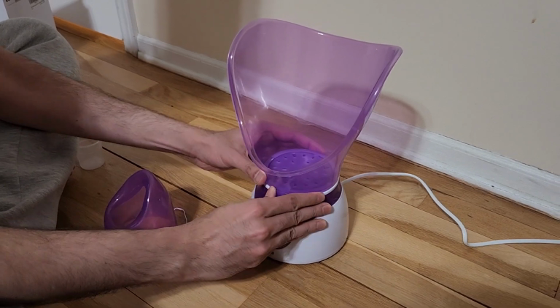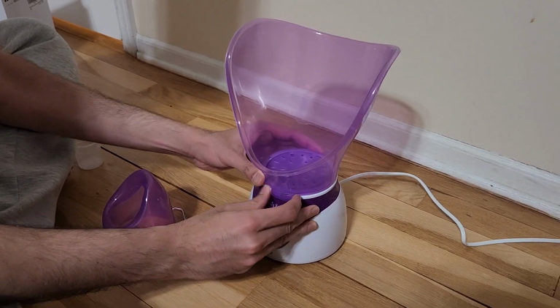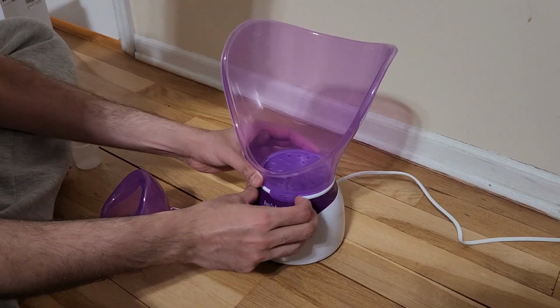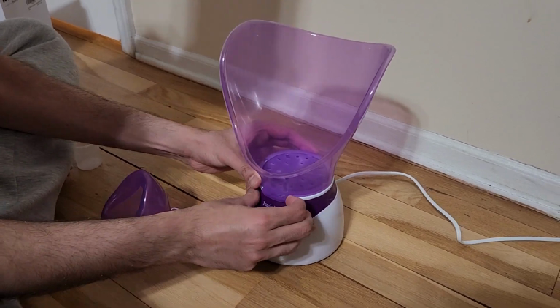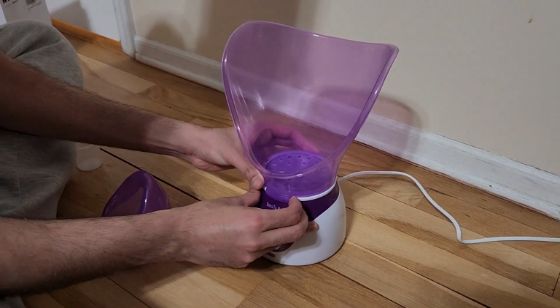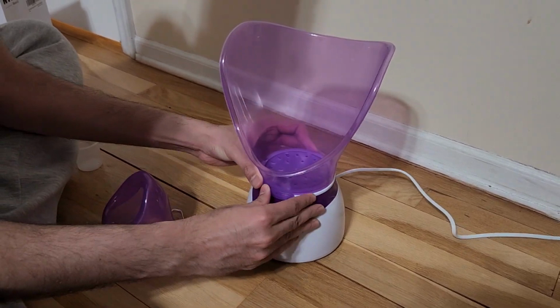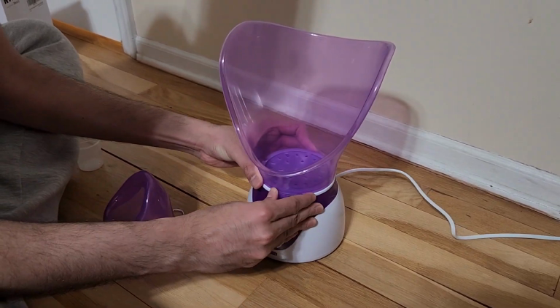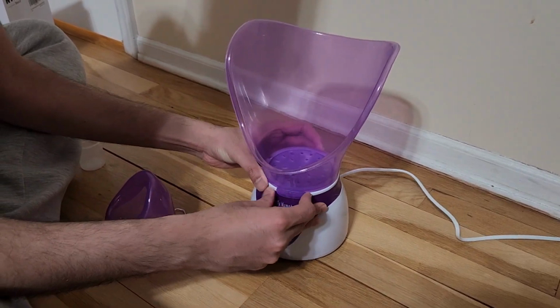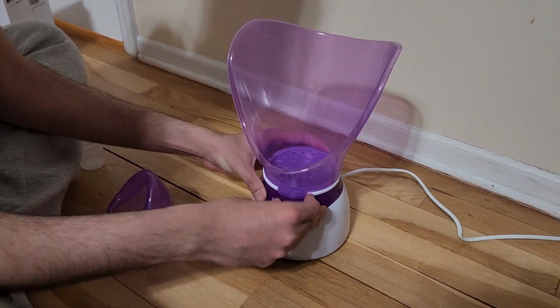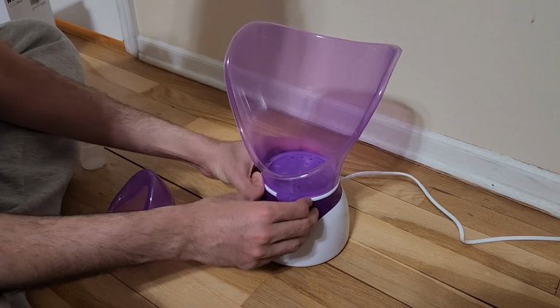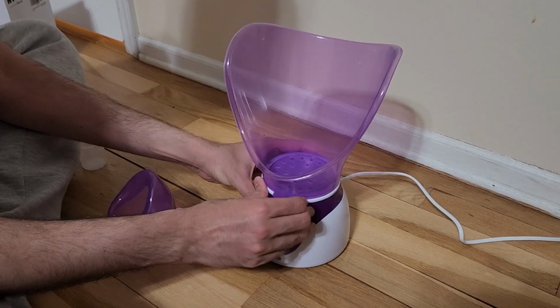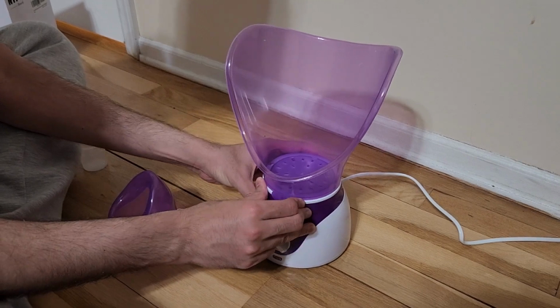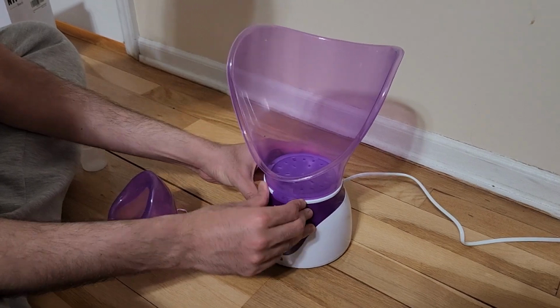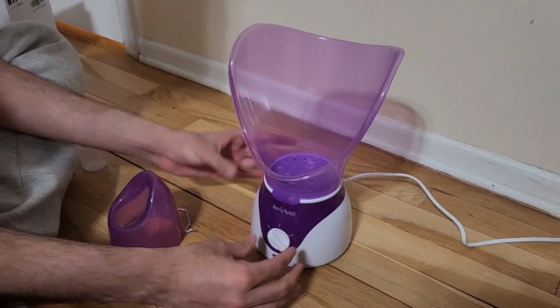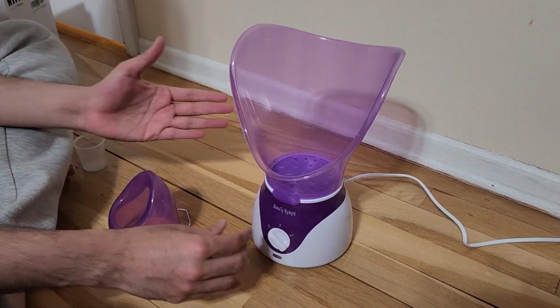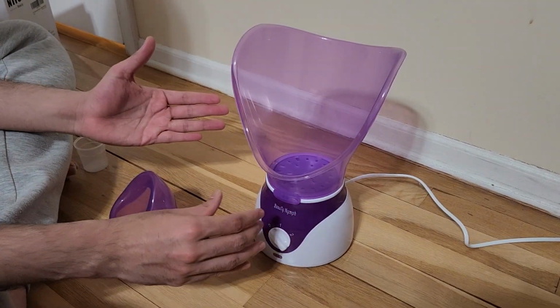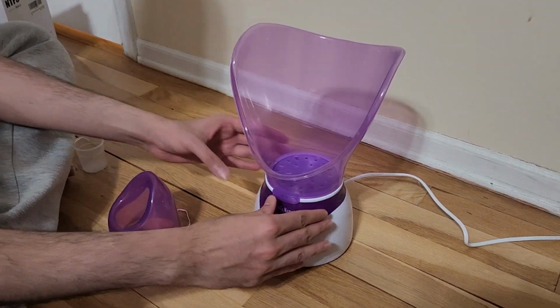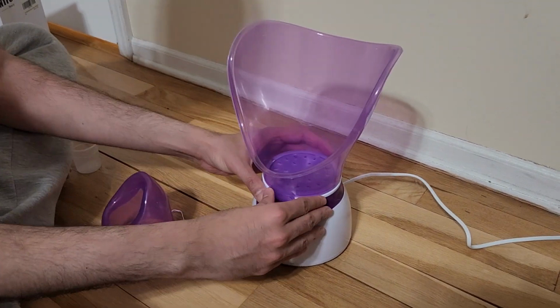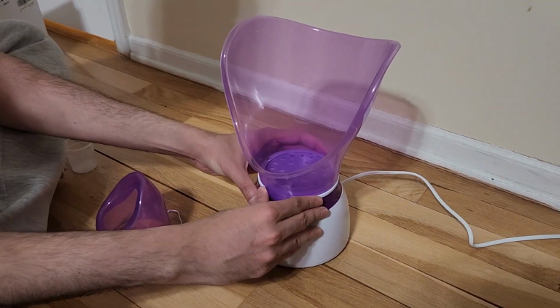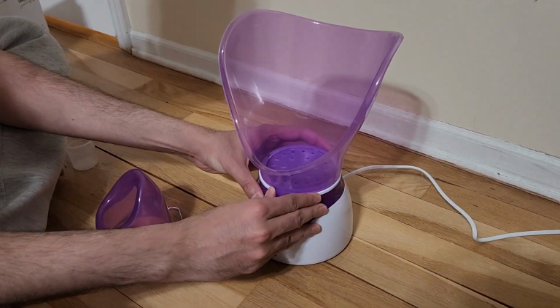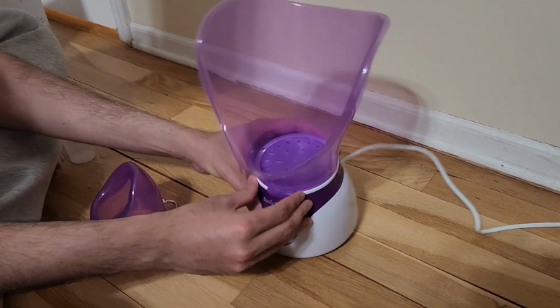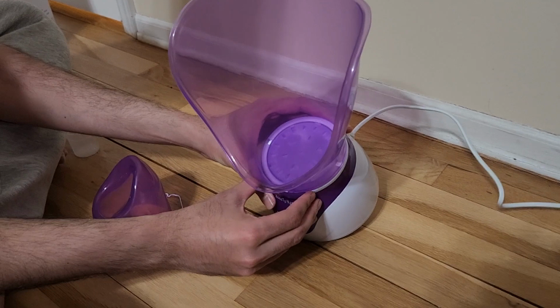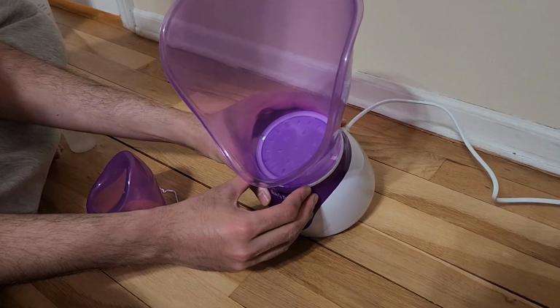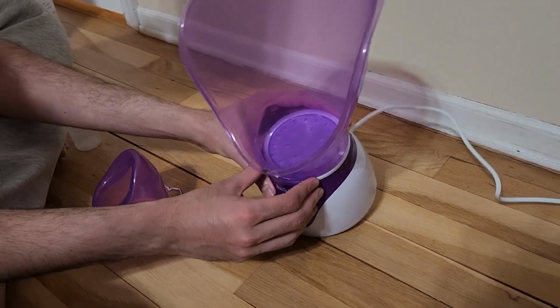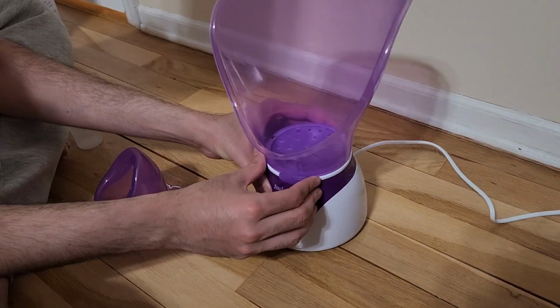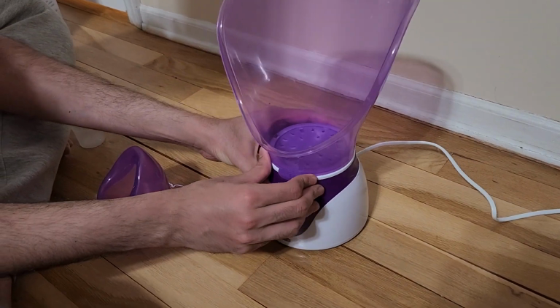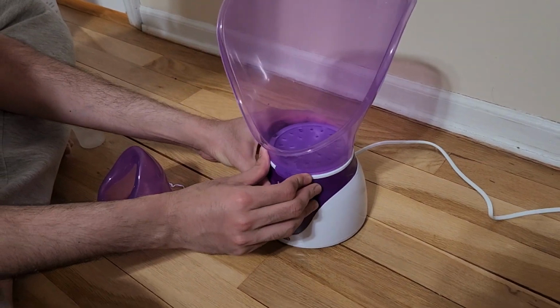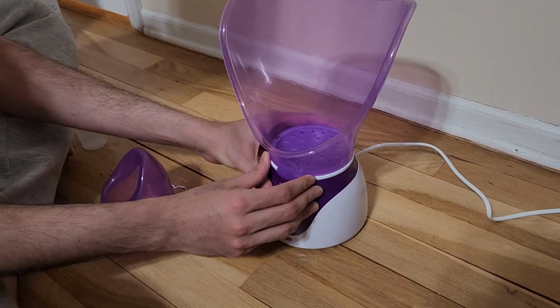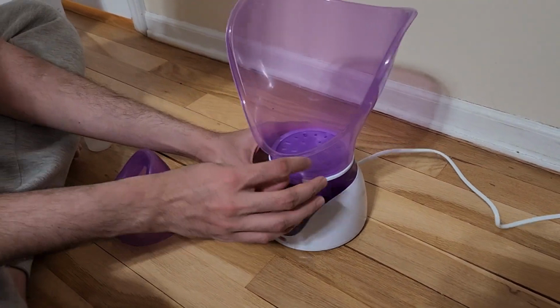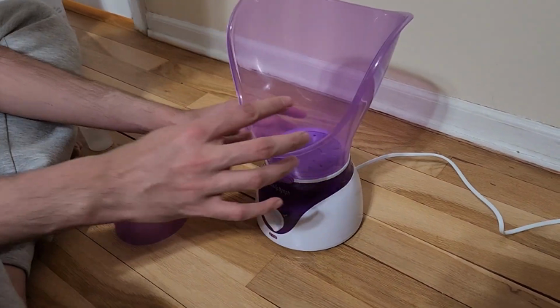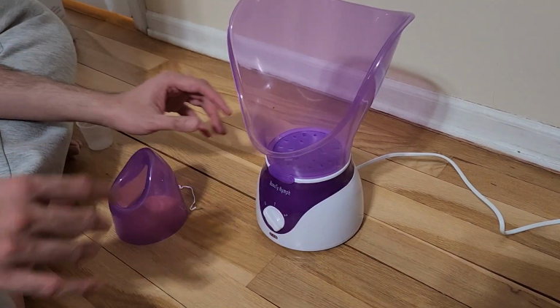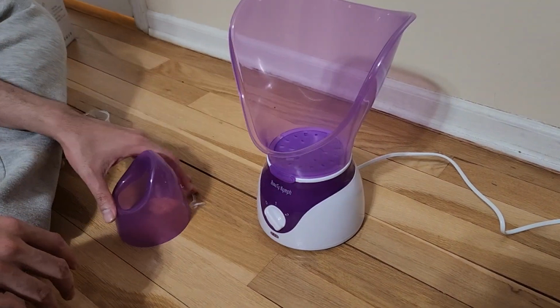This is like a nozzle where you can turn the steam on or off. You can see all the holes are closed or all the holes are open — for now I'm going to keep it open.